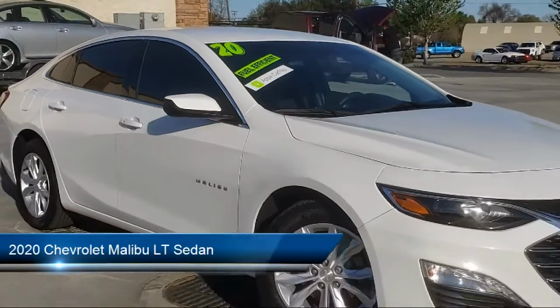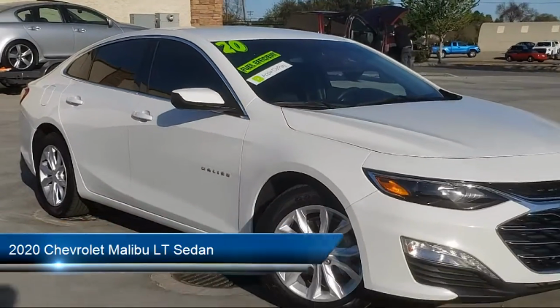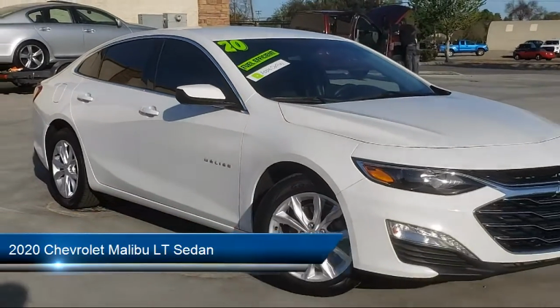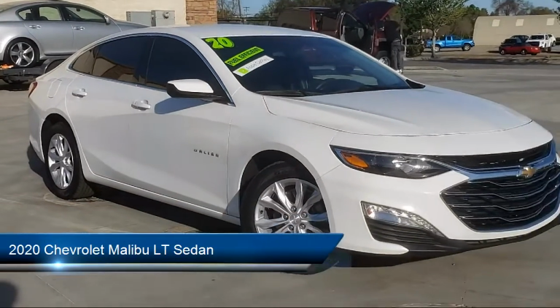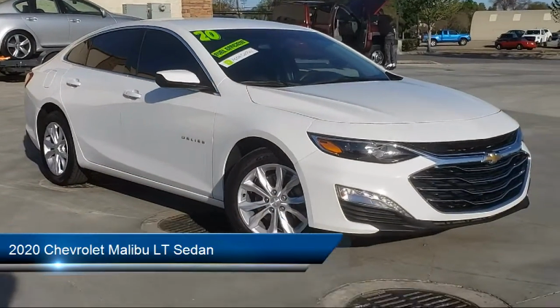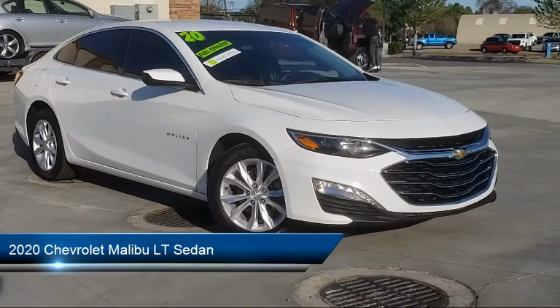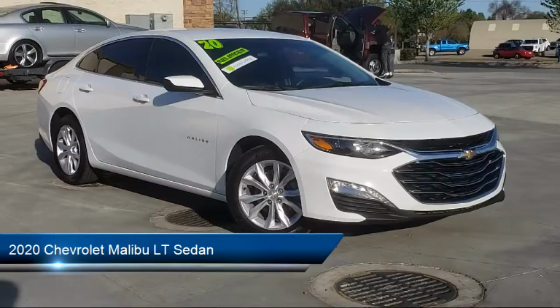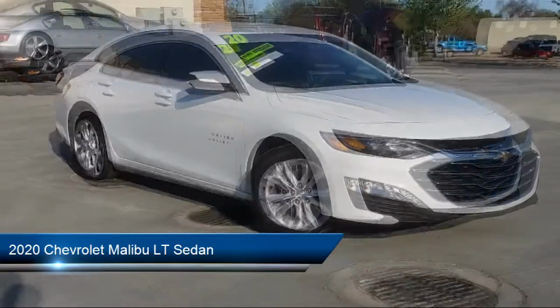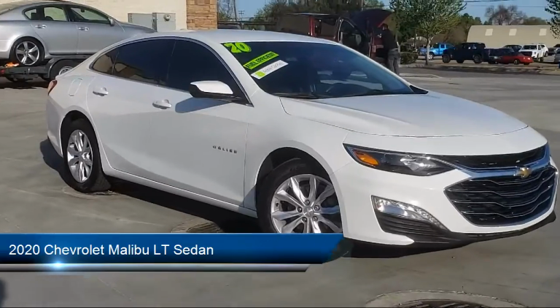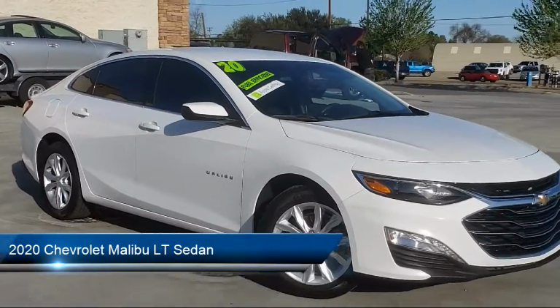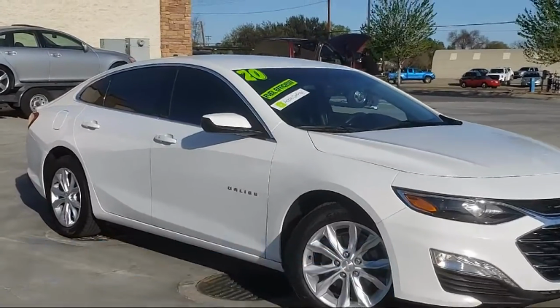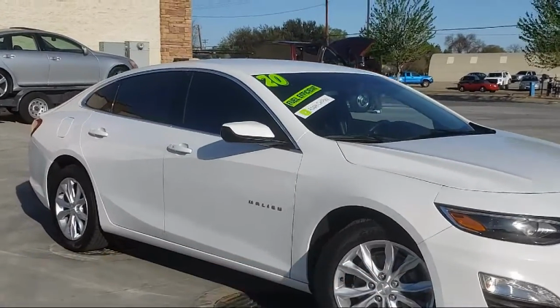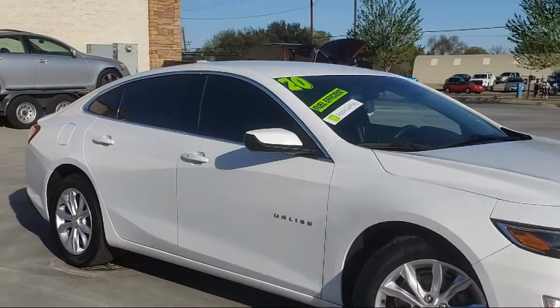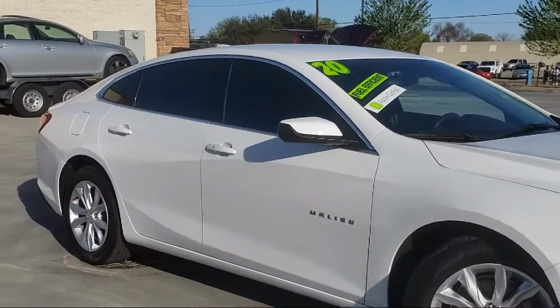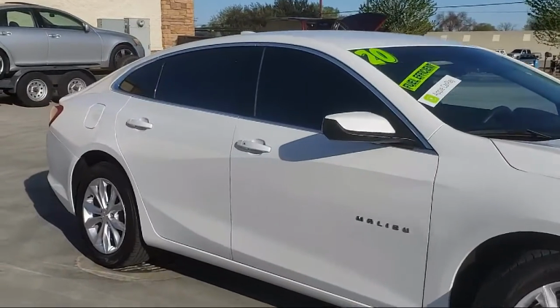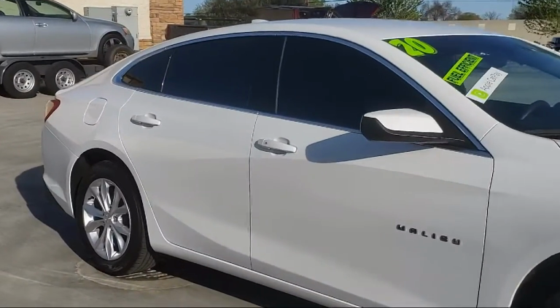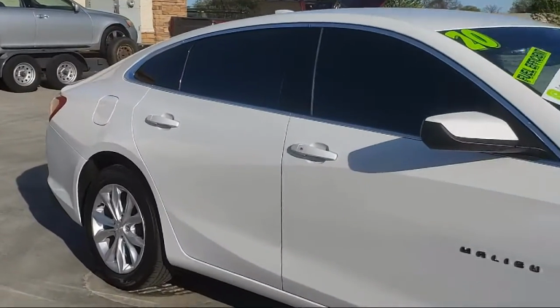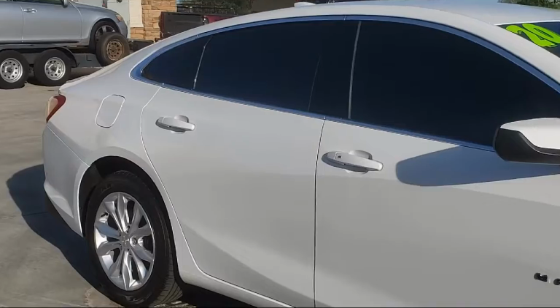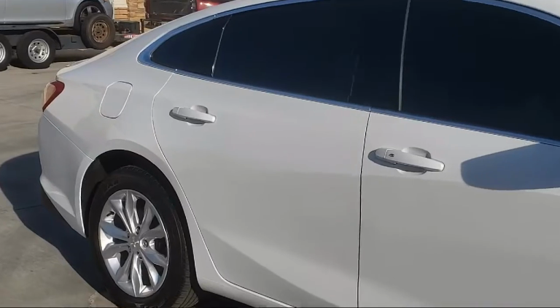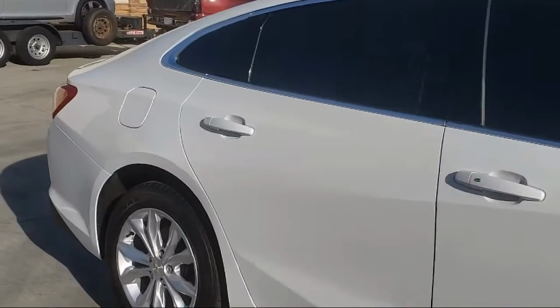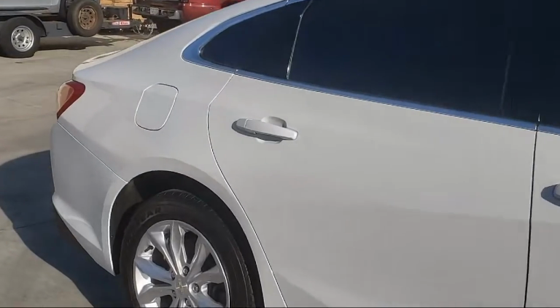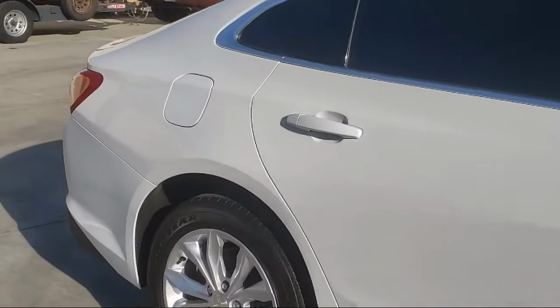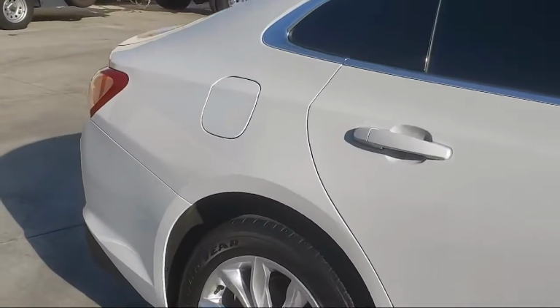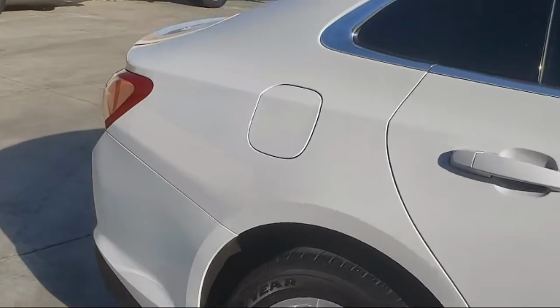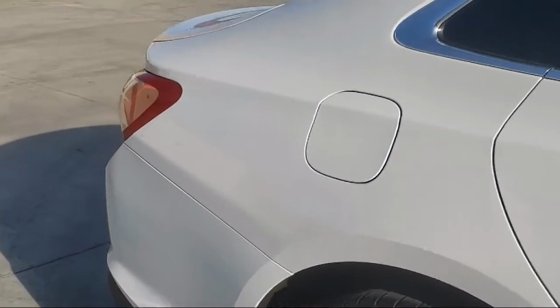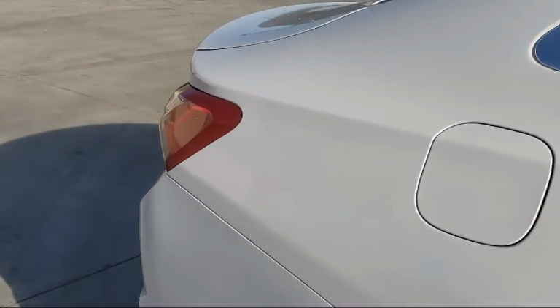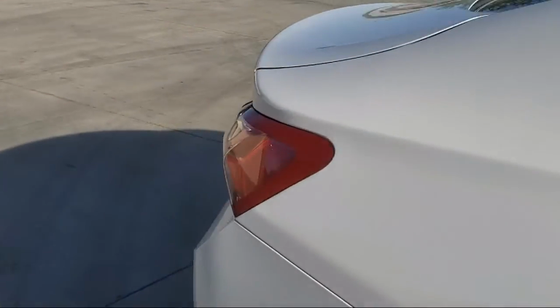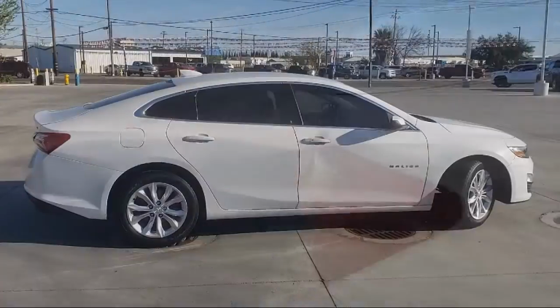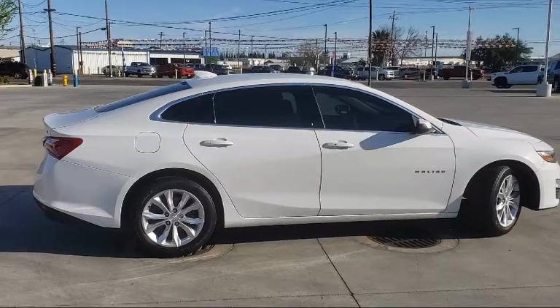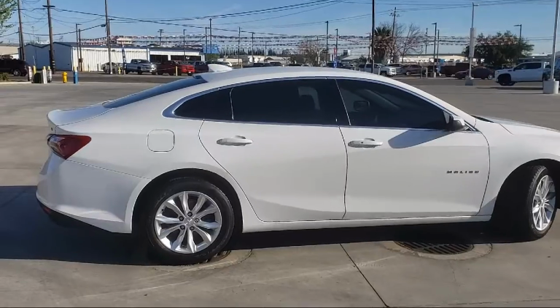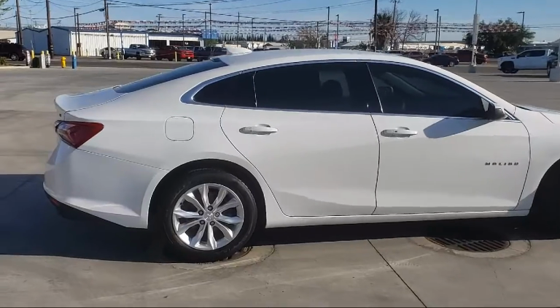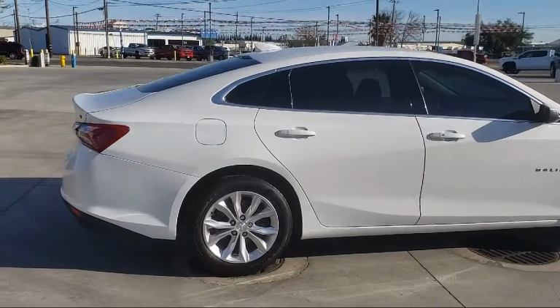It comes equipped with OnStar, Sirius XM satellite radio, Bluetooth smartphone integration, heated seats, keyless entry, alloy wheels, air conditioning, keyless start, and traction control.